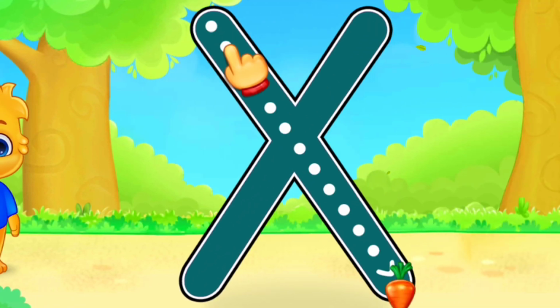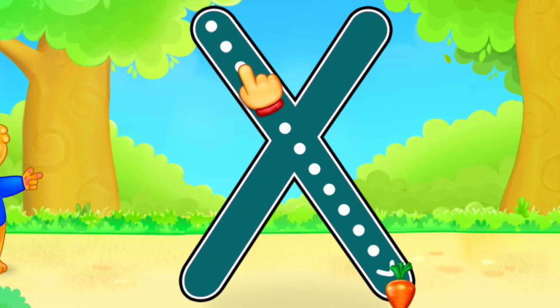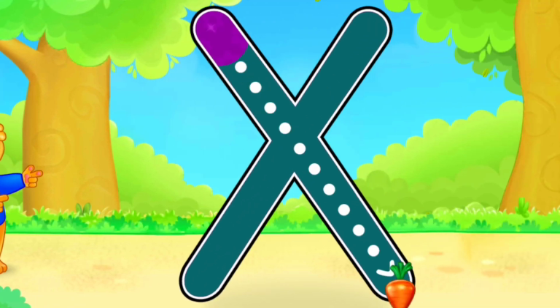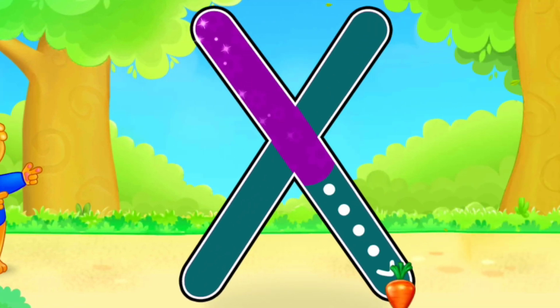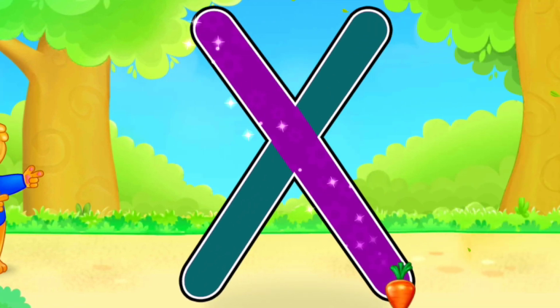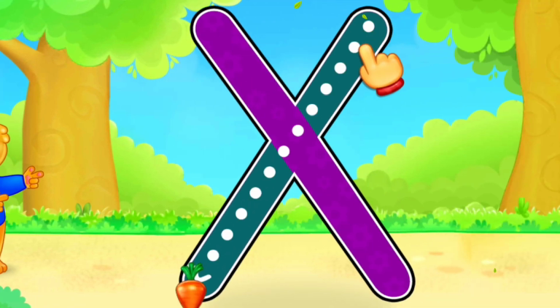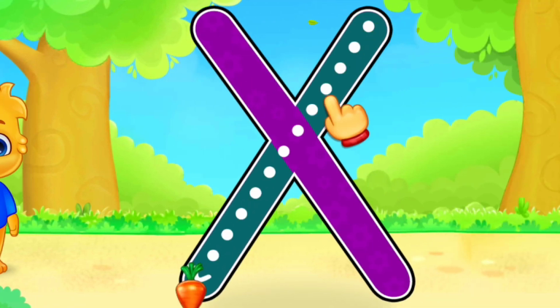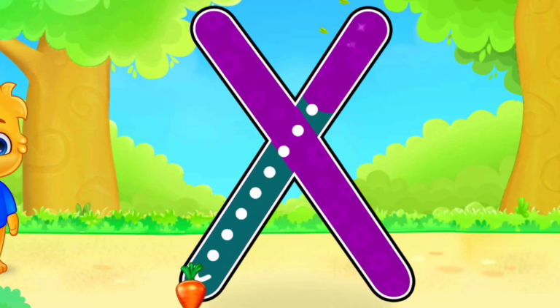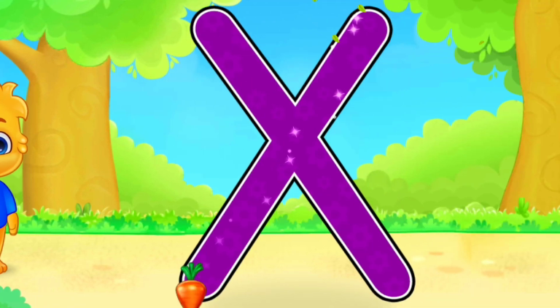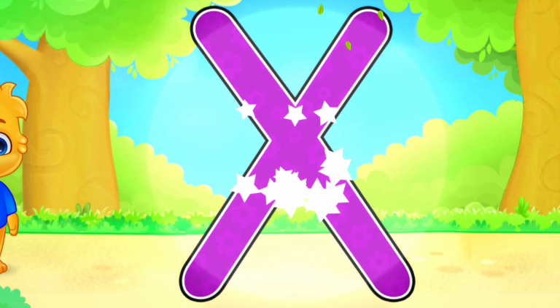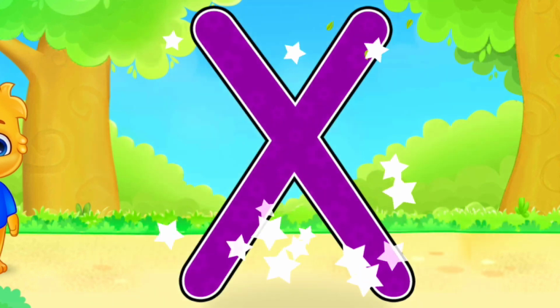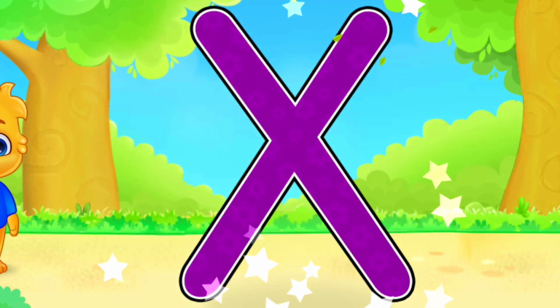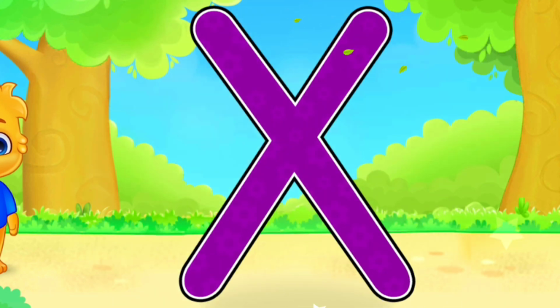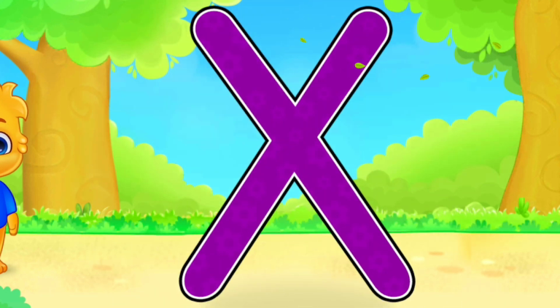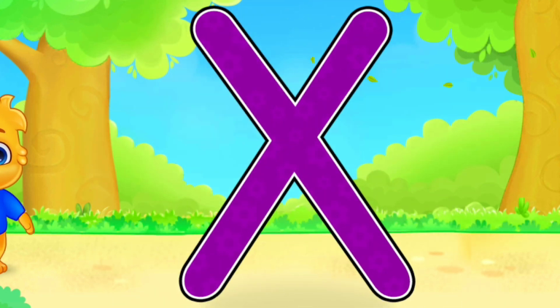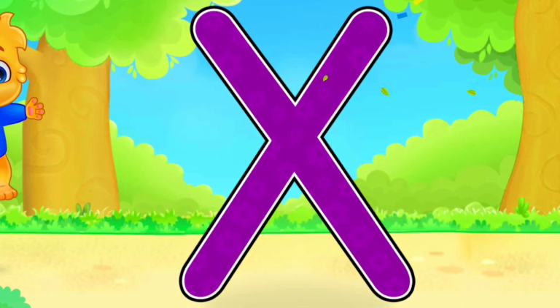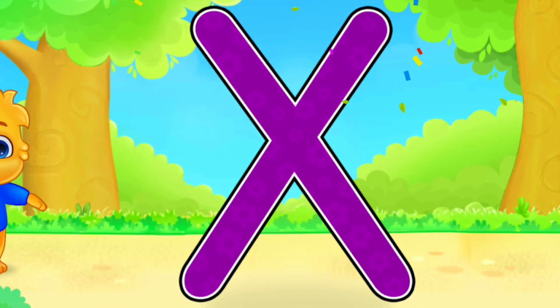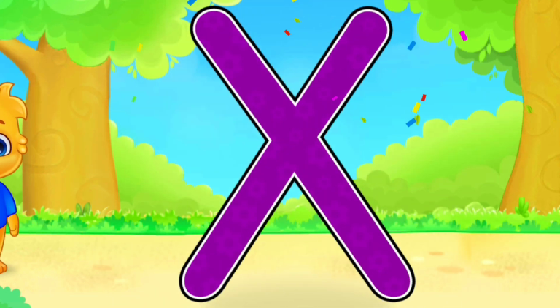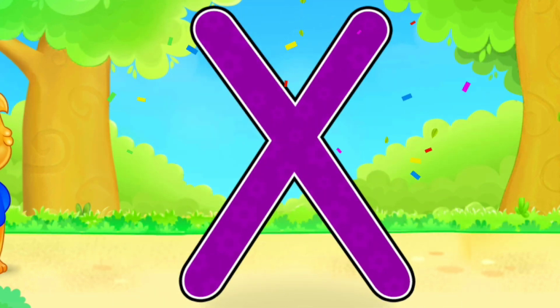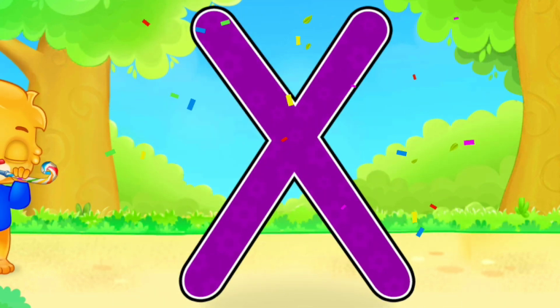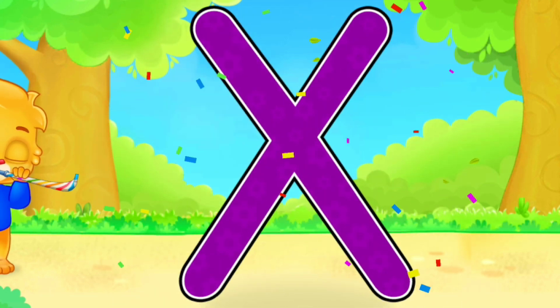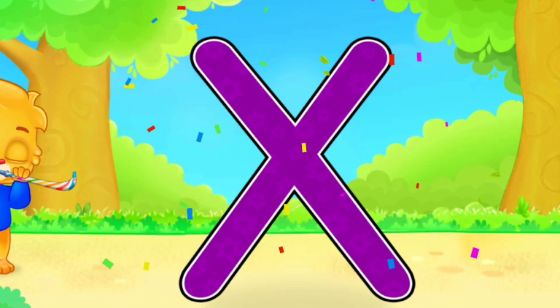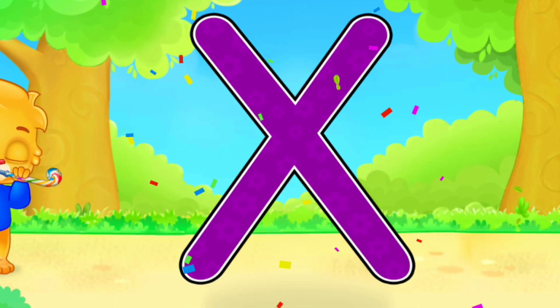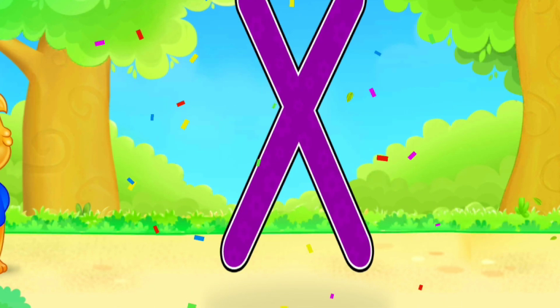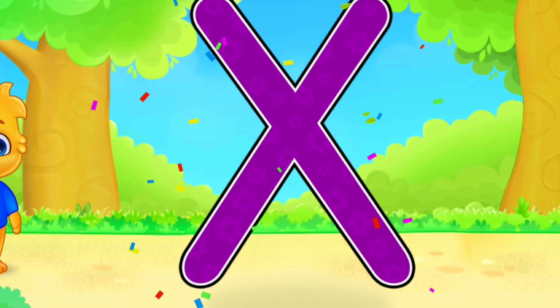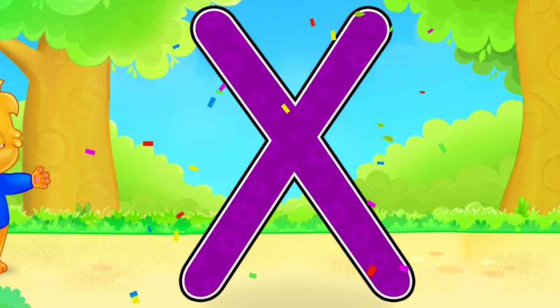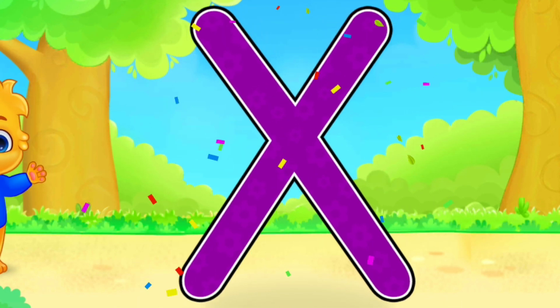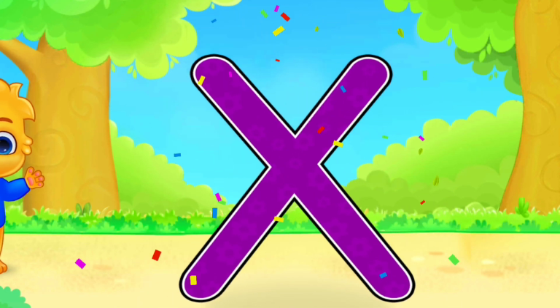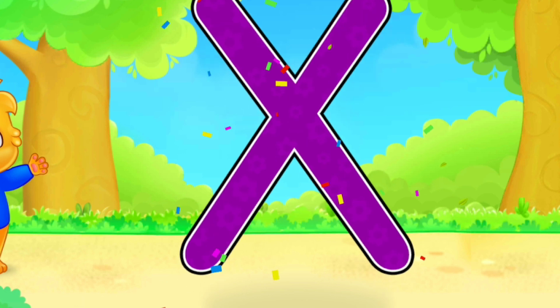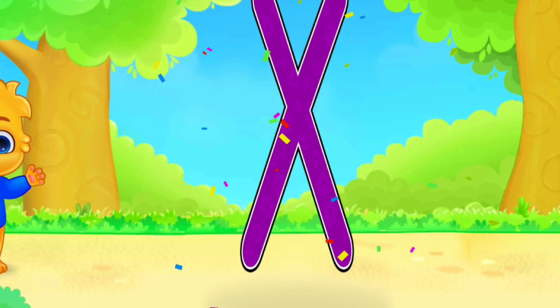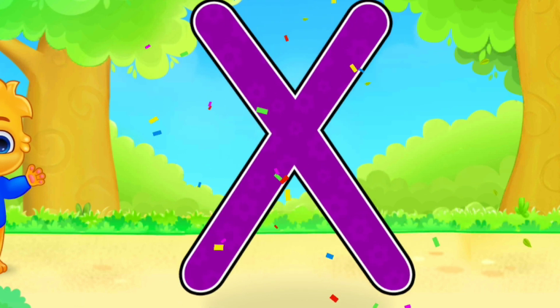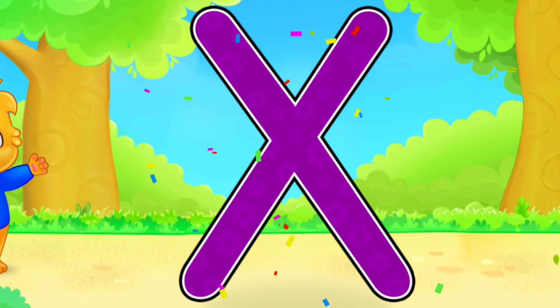X! Well done! Amazing! Woo-hoo! X is for X-Ray.